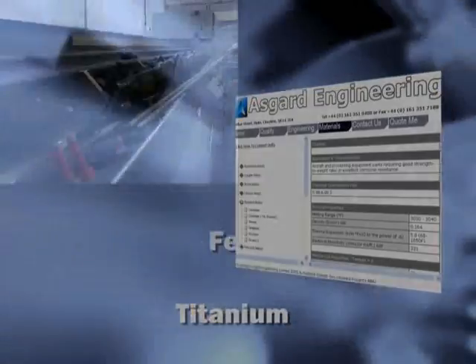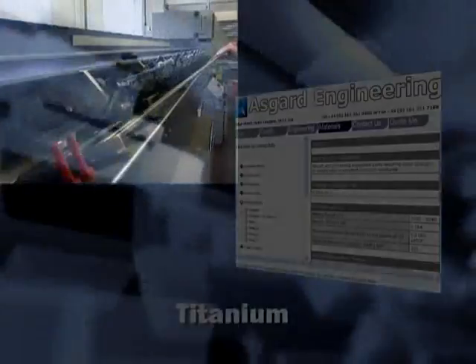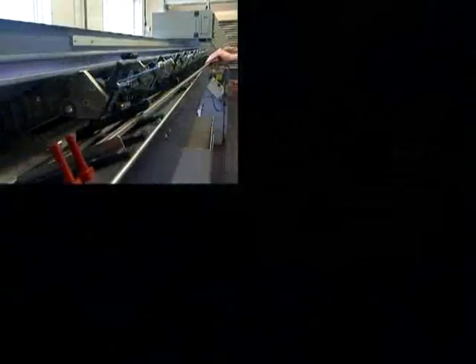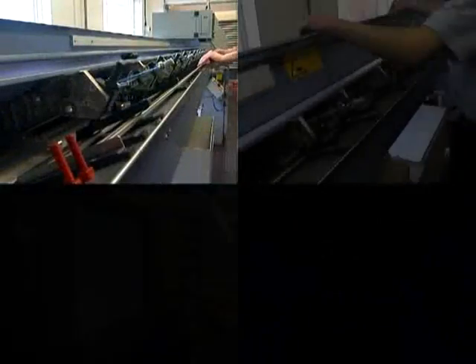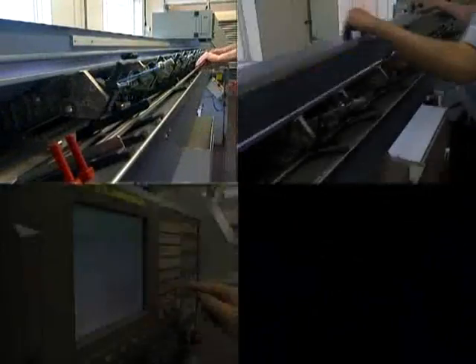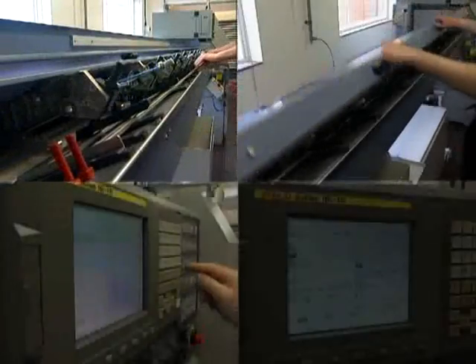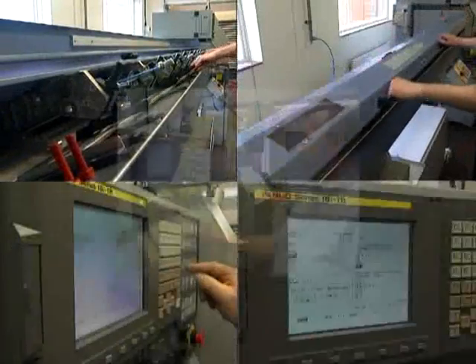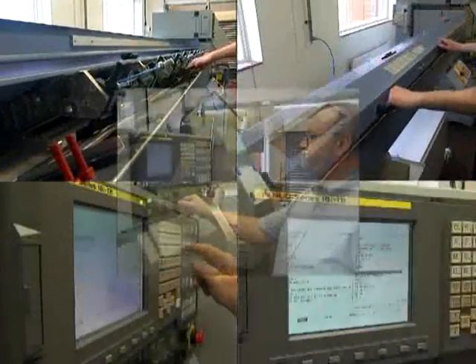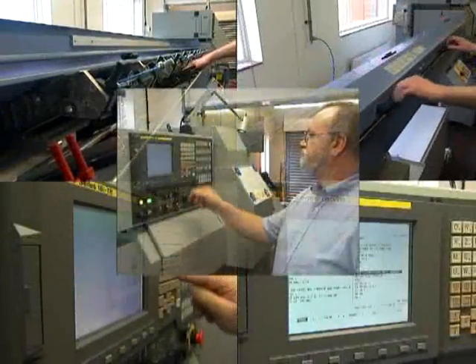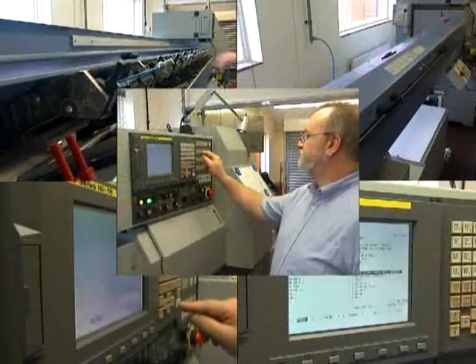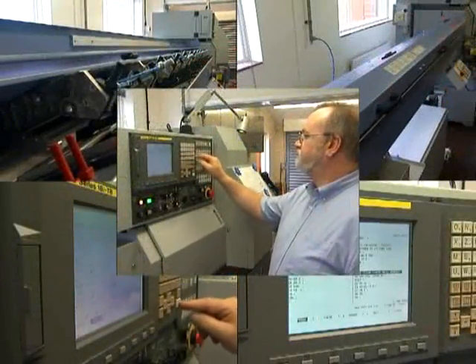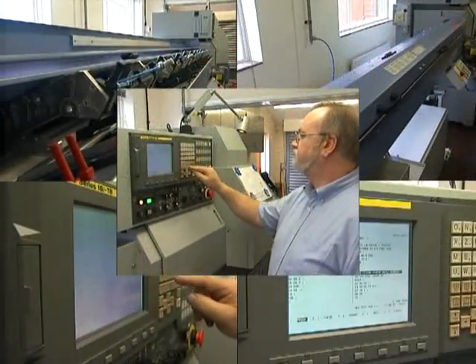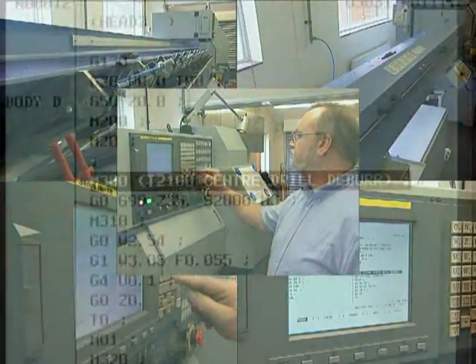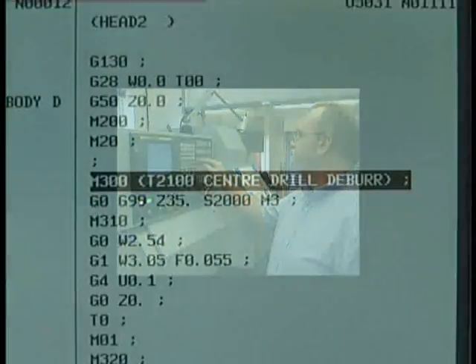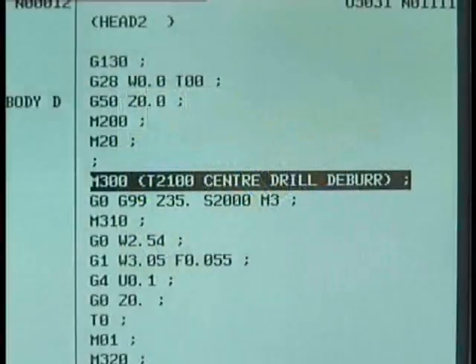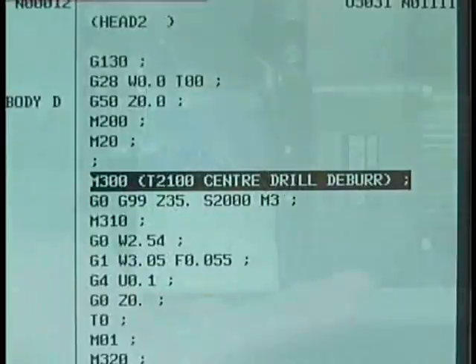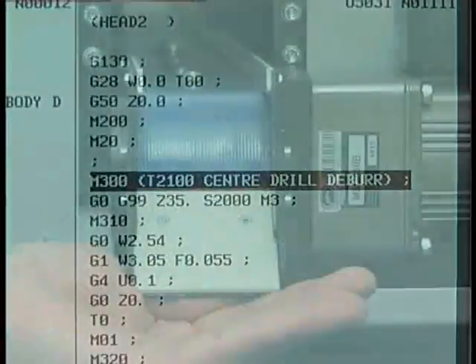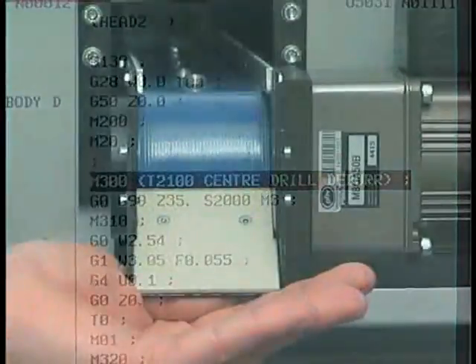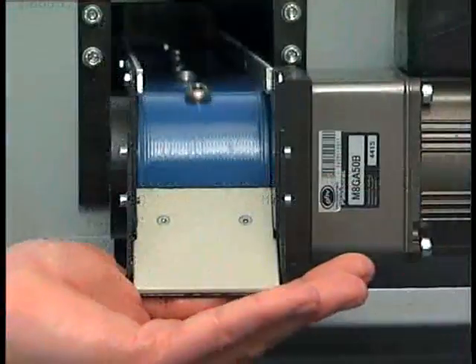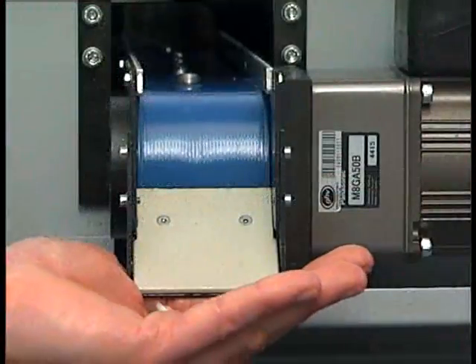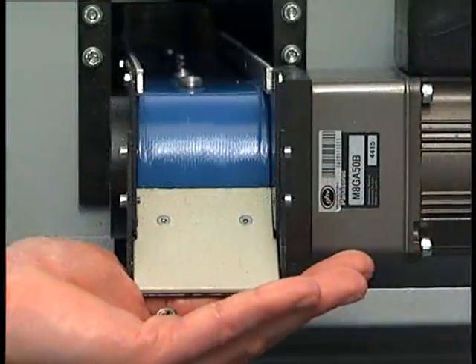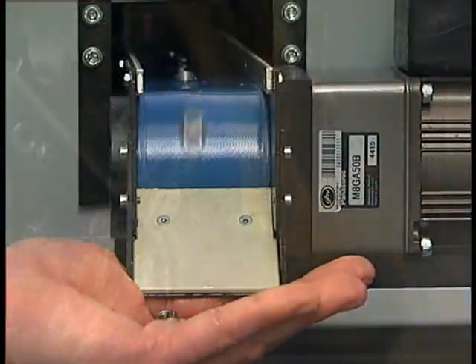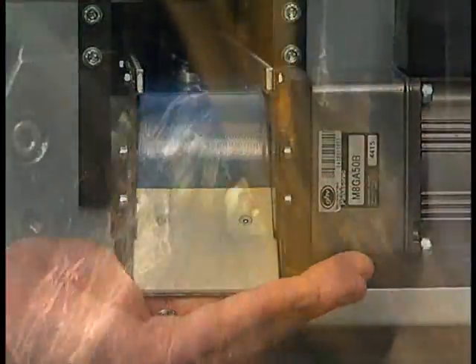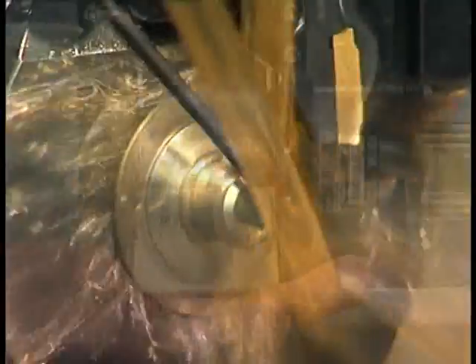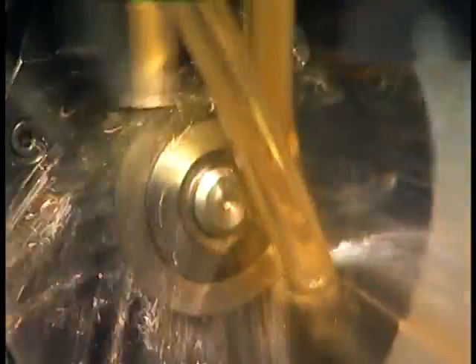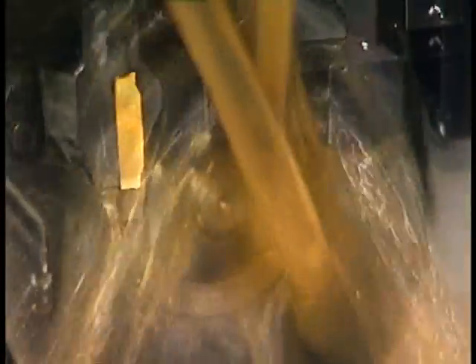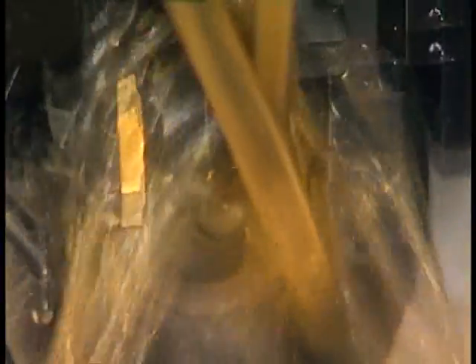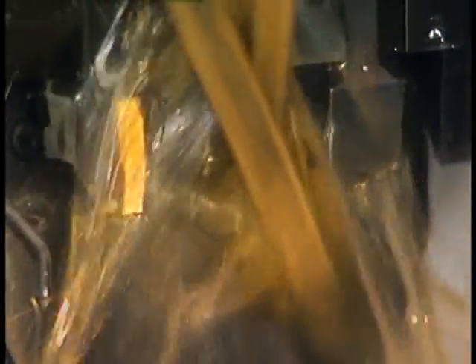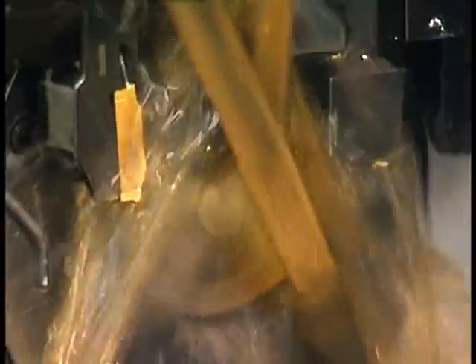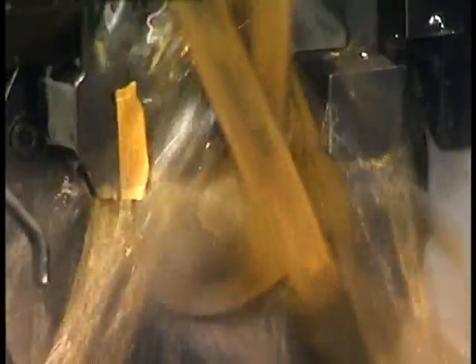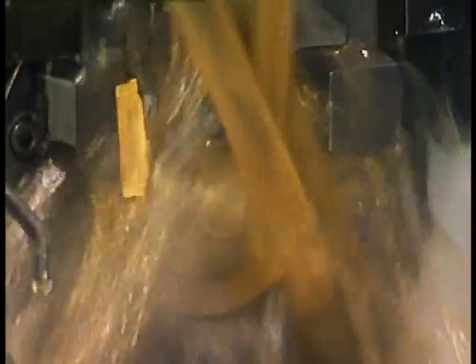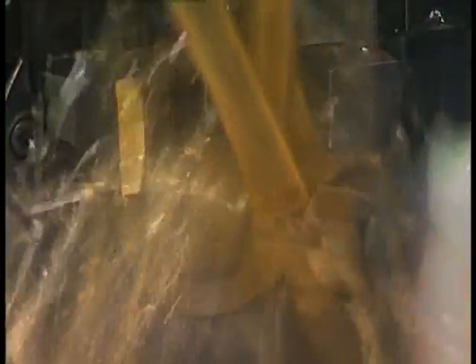We are so confident of our work that with each quote you will have a sample, so you can hold the component in your hand and see for yourself the quality that a Star CNC Swiss lathe makes.